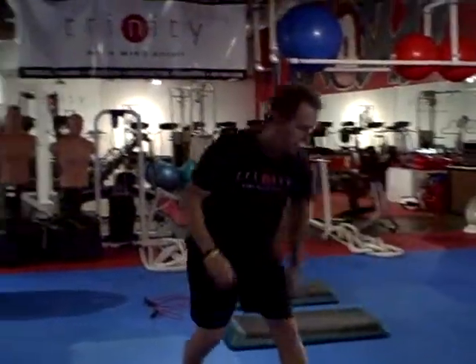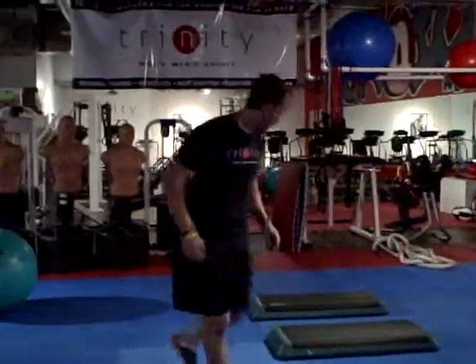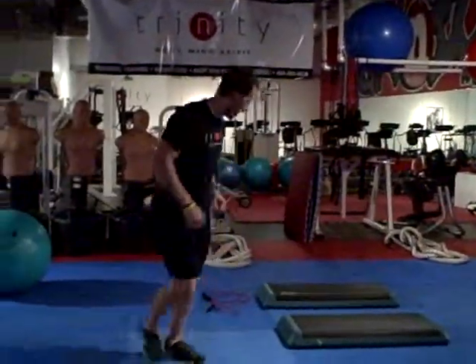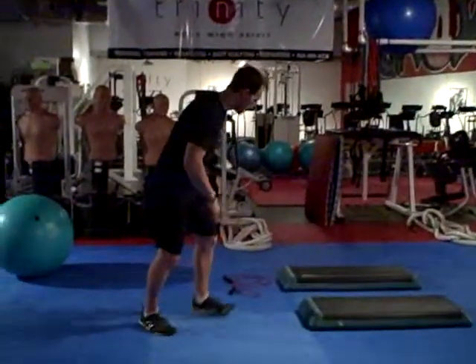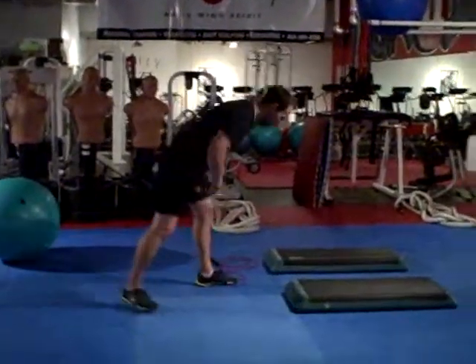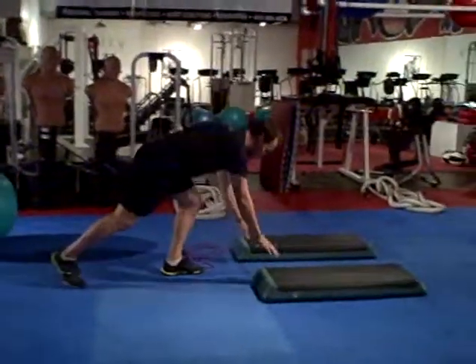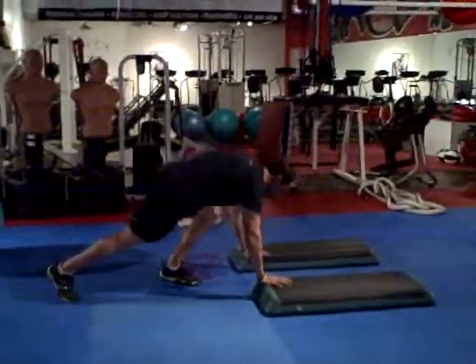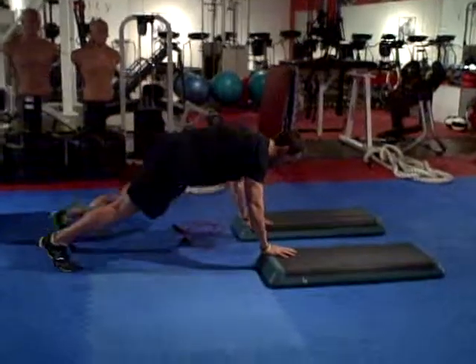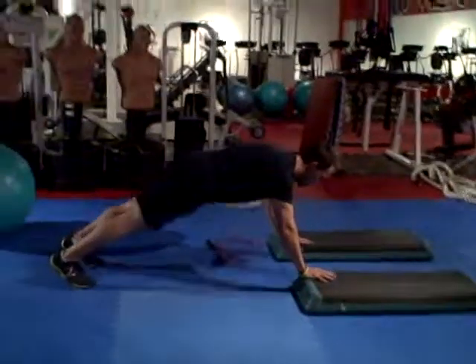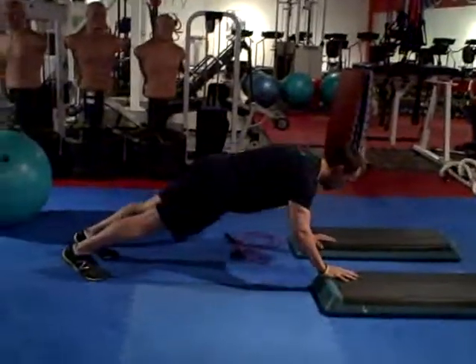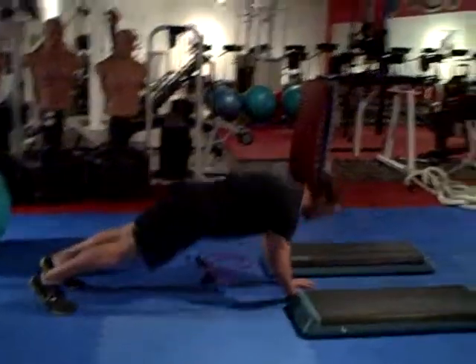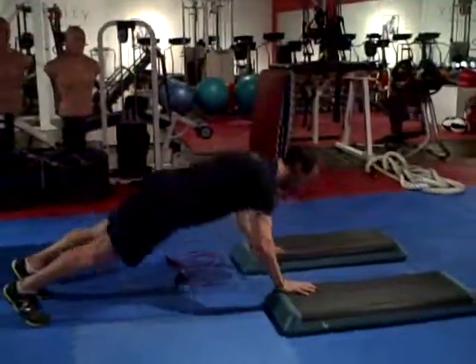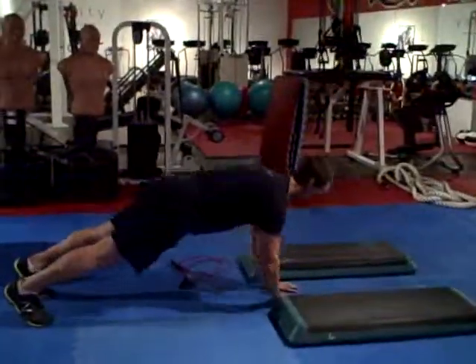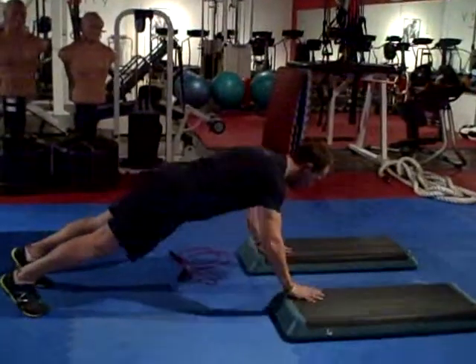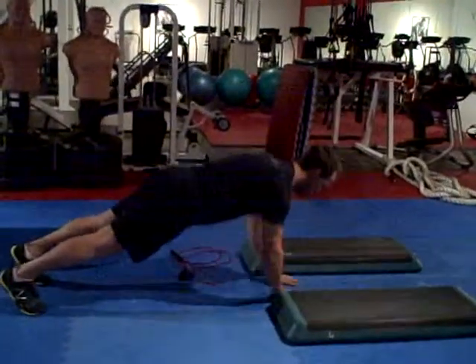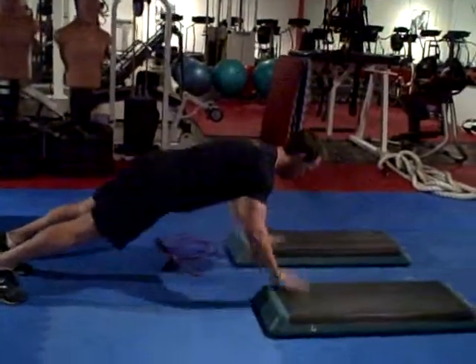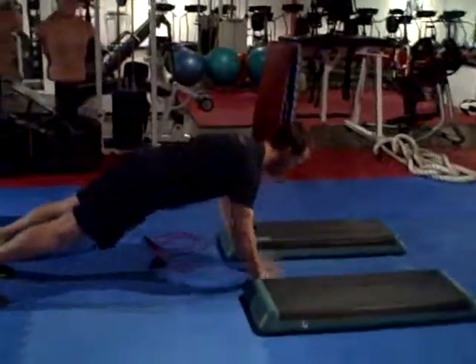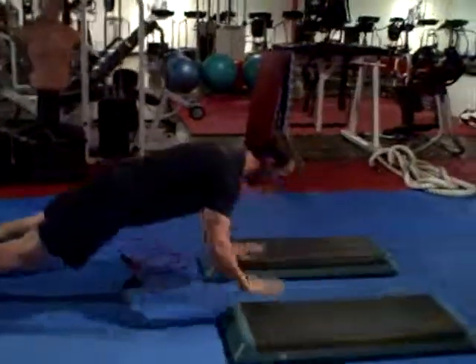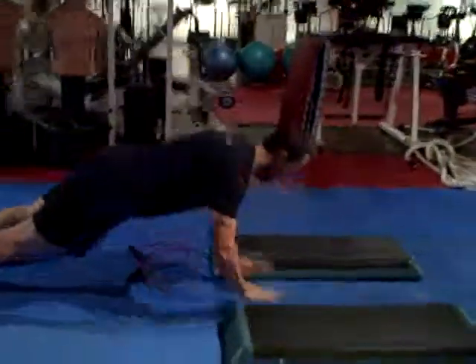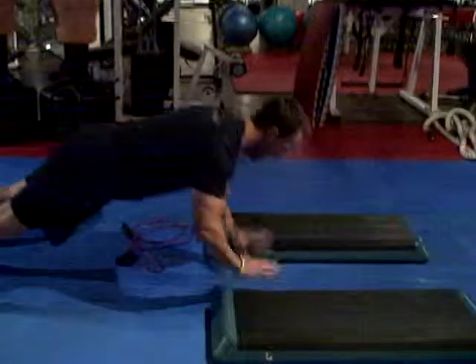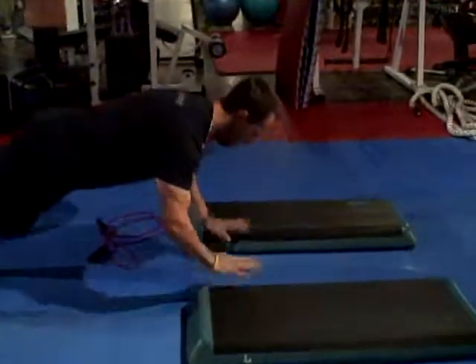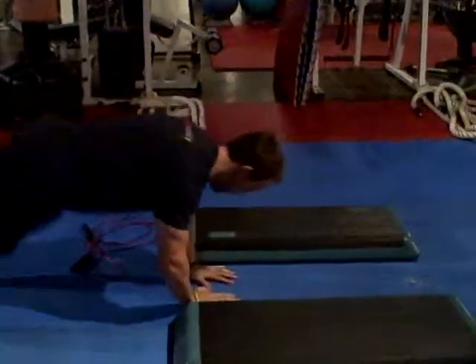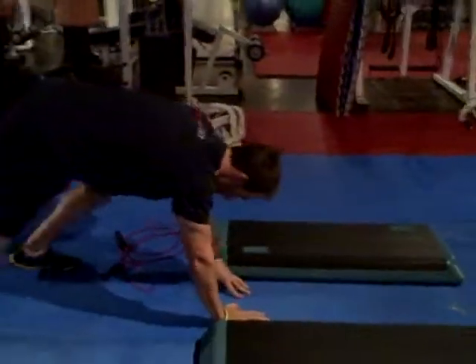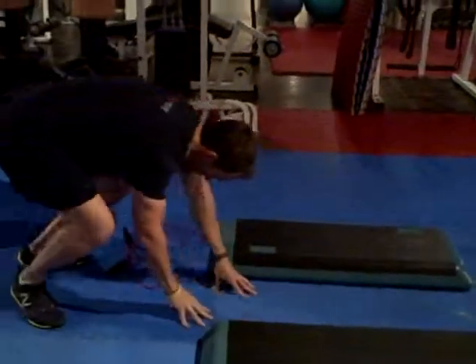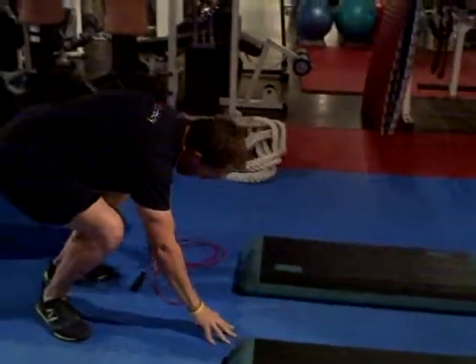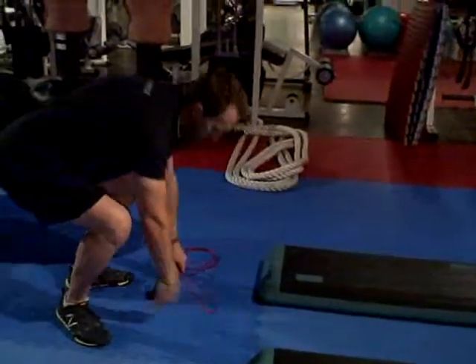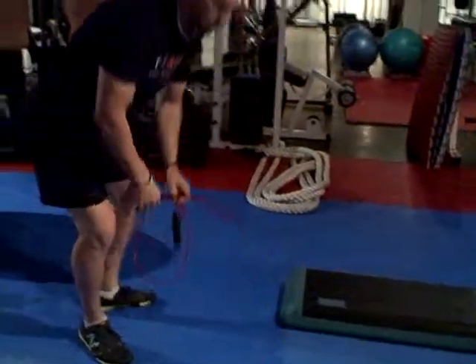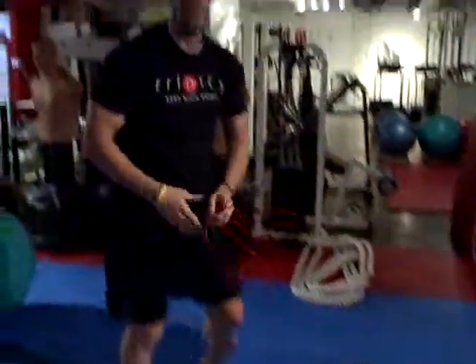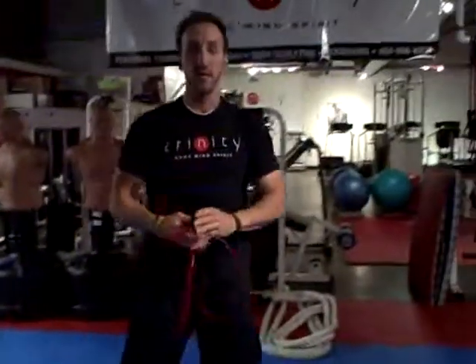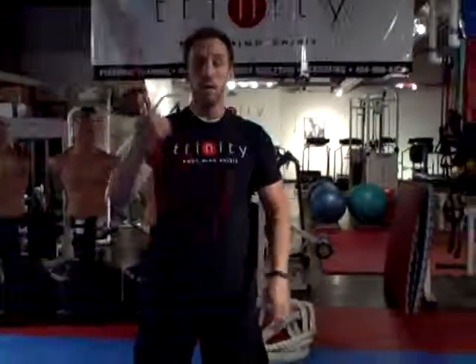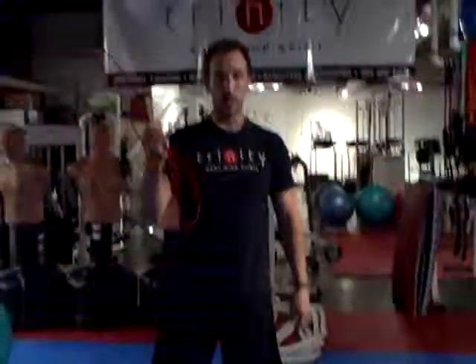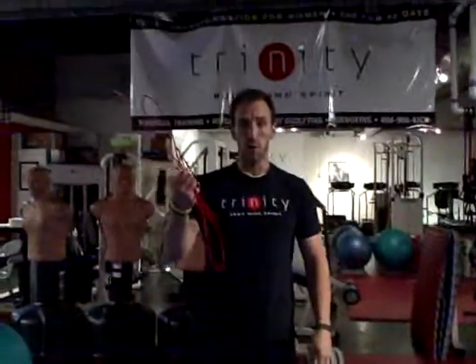The next thing you're going to do is a depth push-up. Remember, all these are for 45 seconds. Then you're going to jump rope.